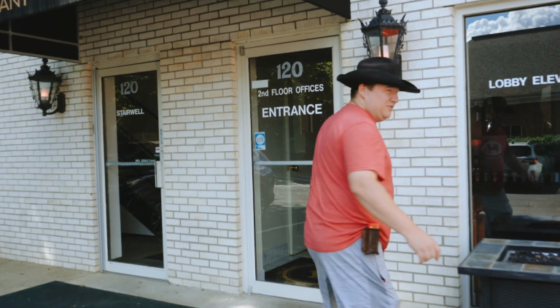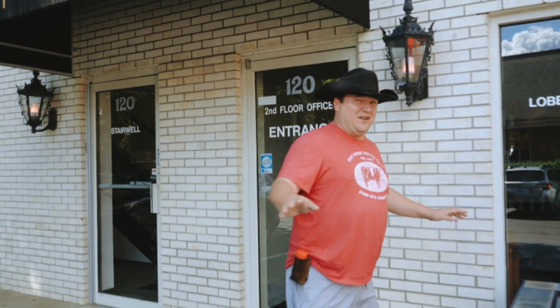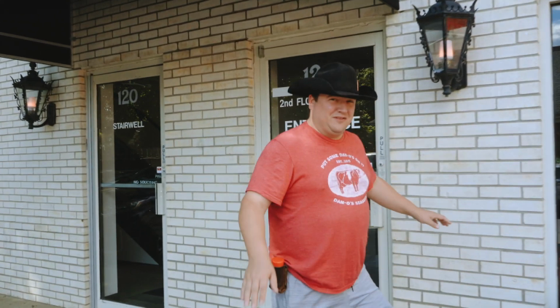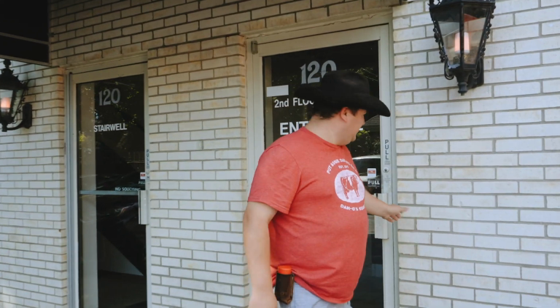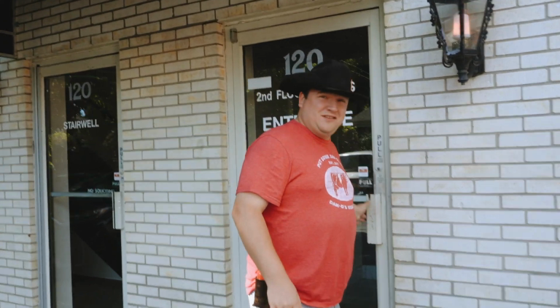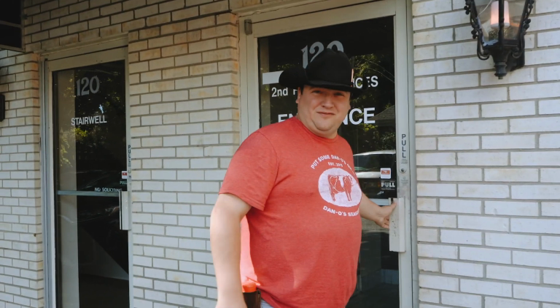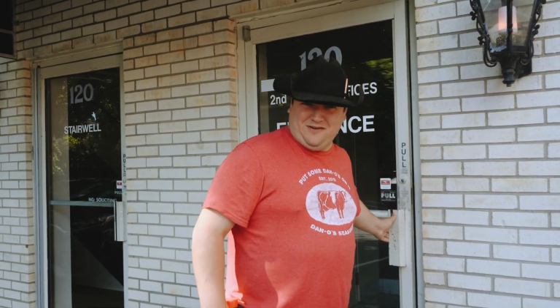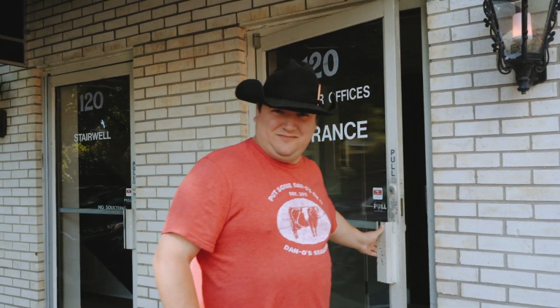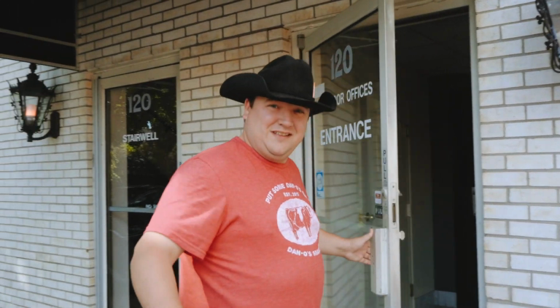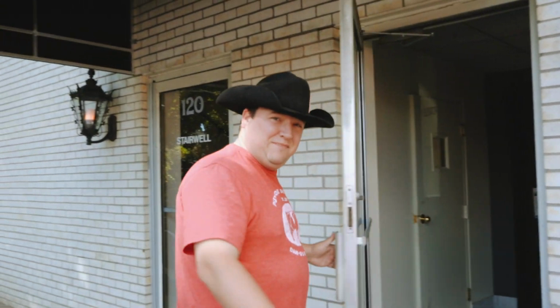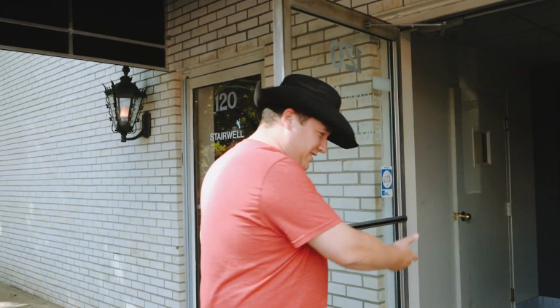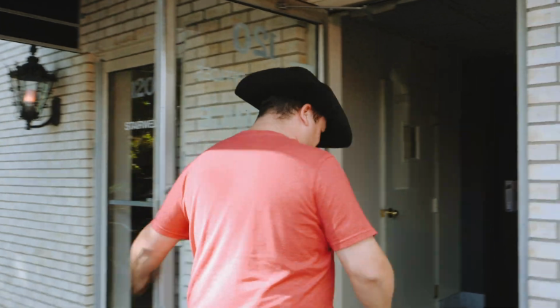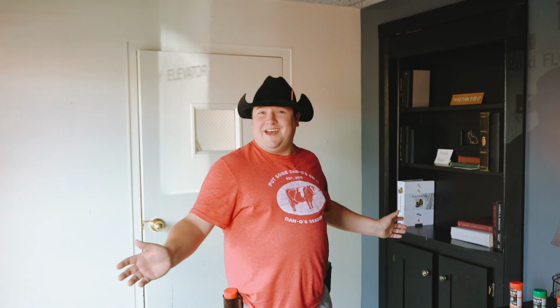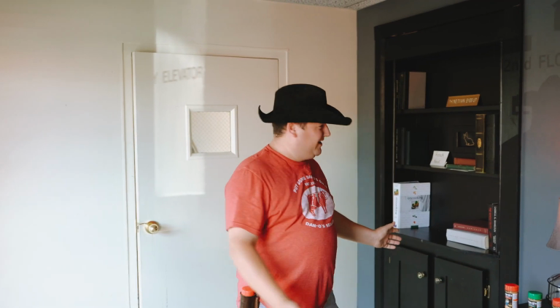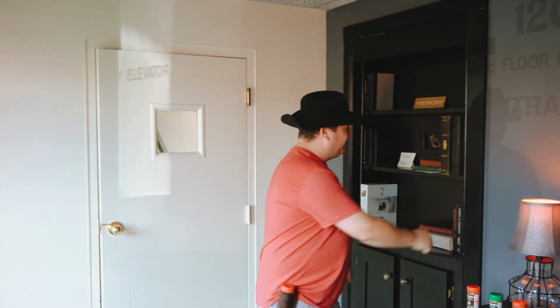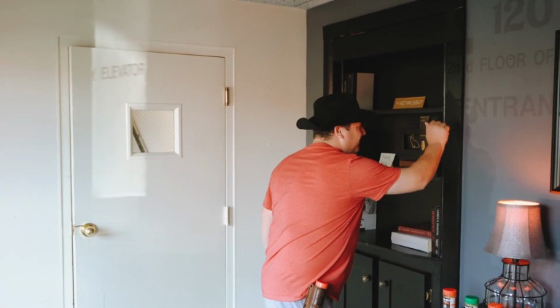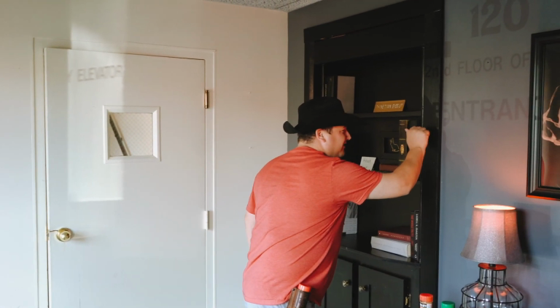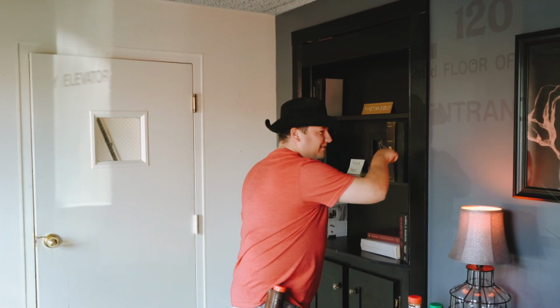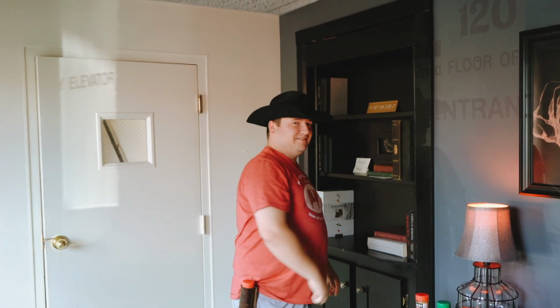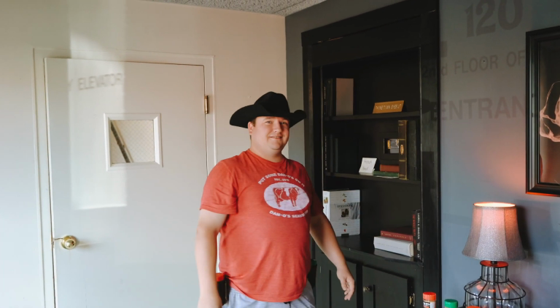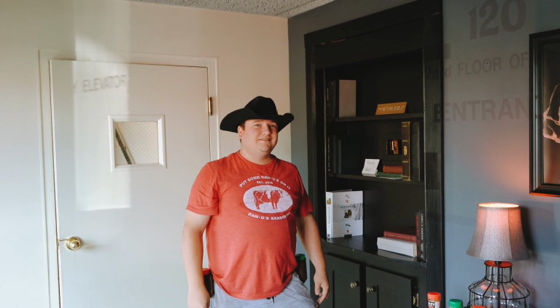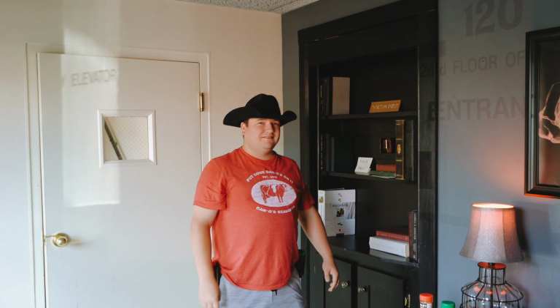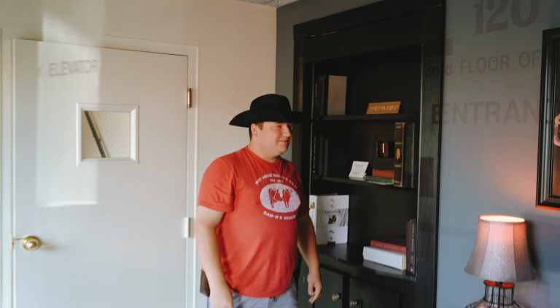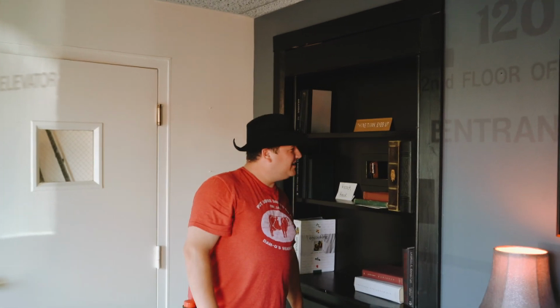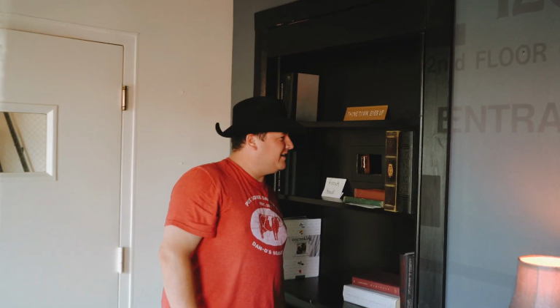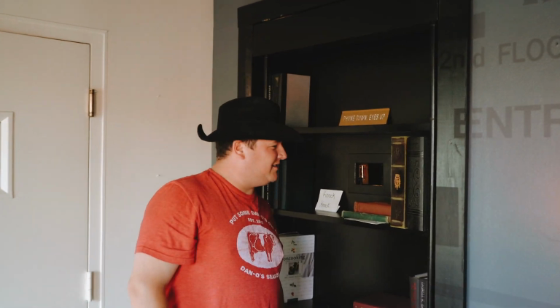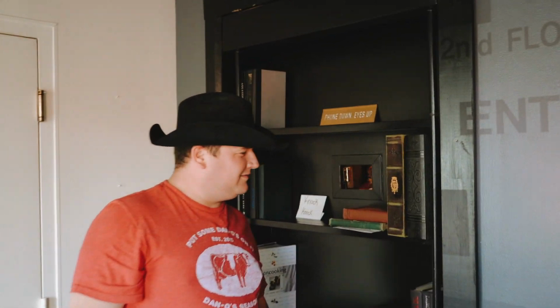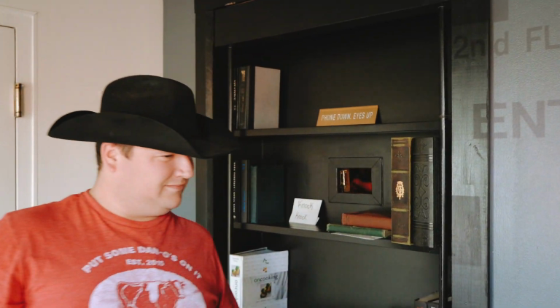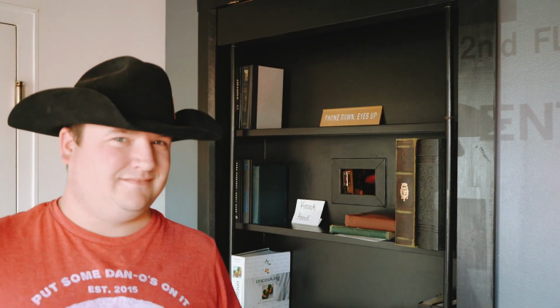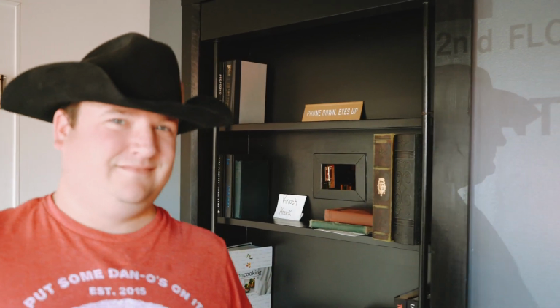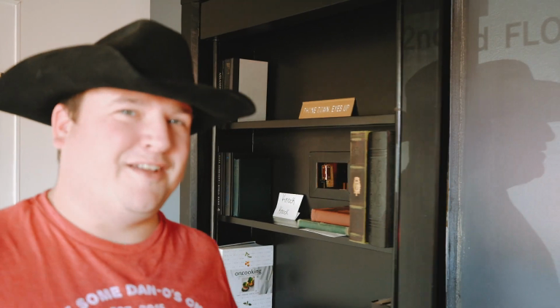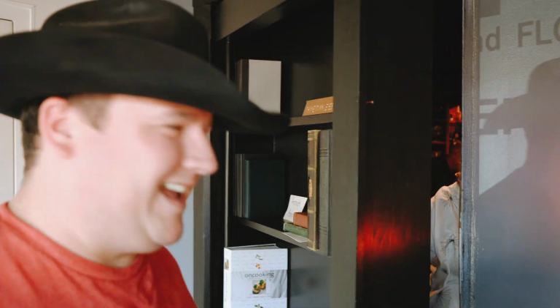You'll never know till you go down the rabbit hole. Step on in. What's the password? Dan-tastic. Come on in, guys.